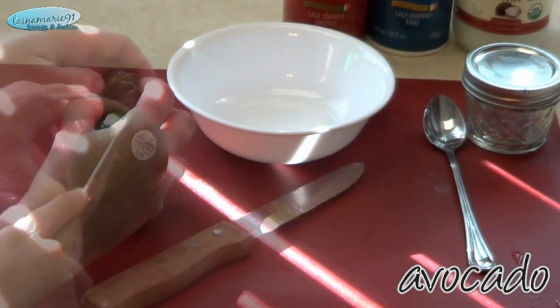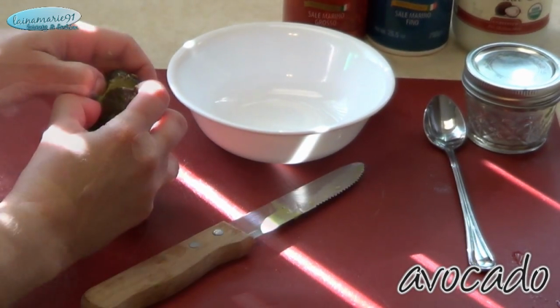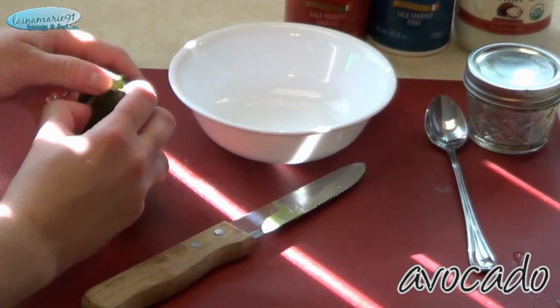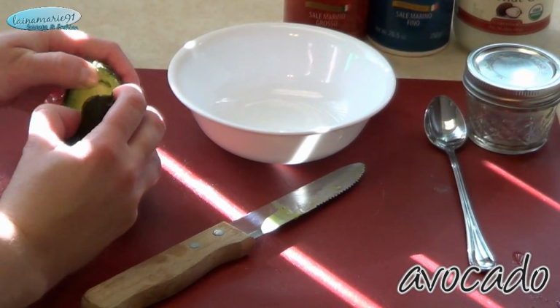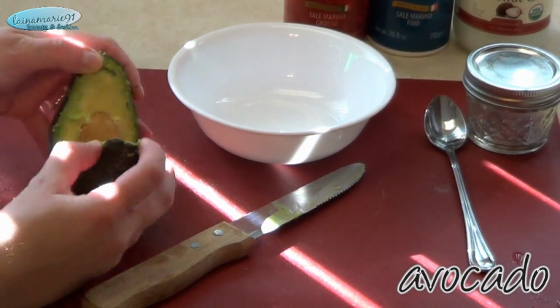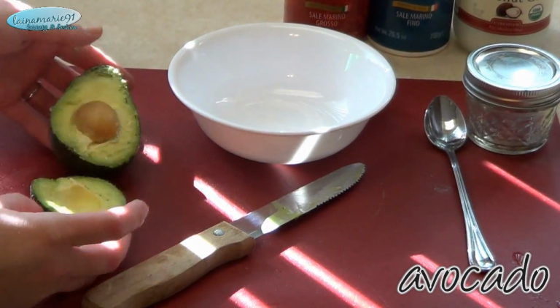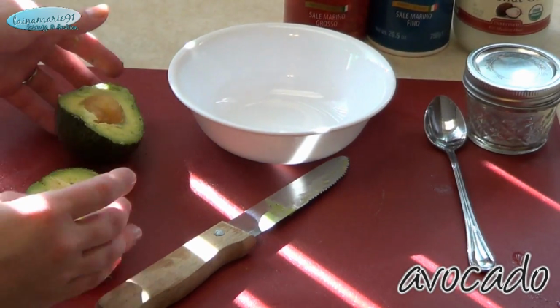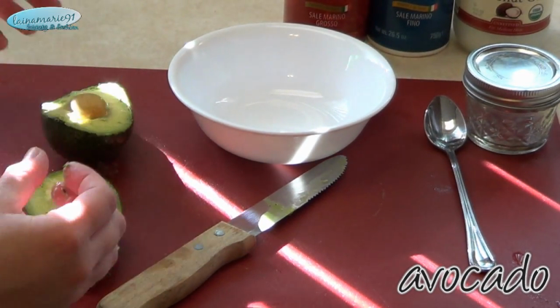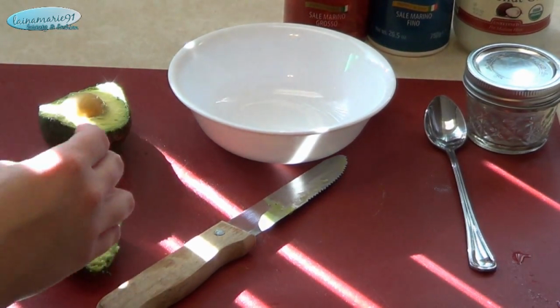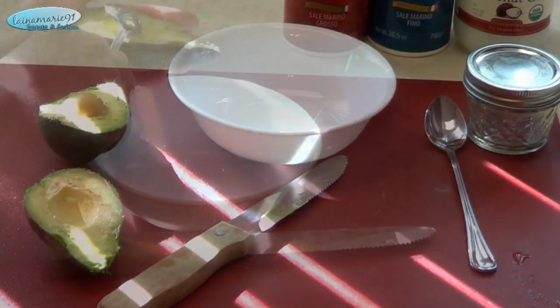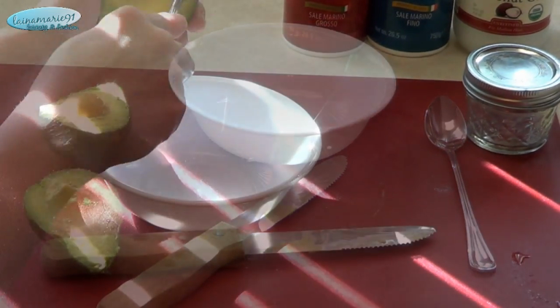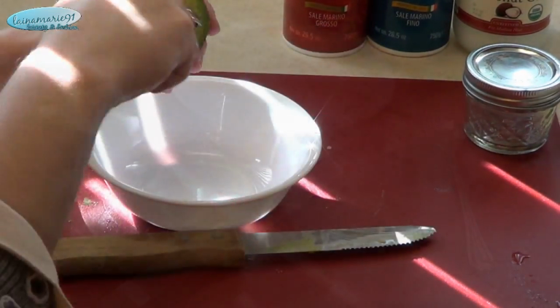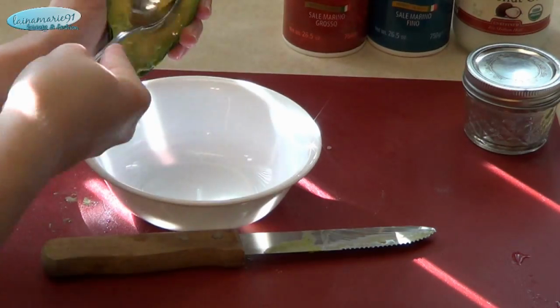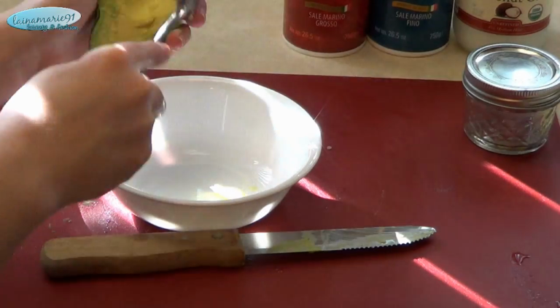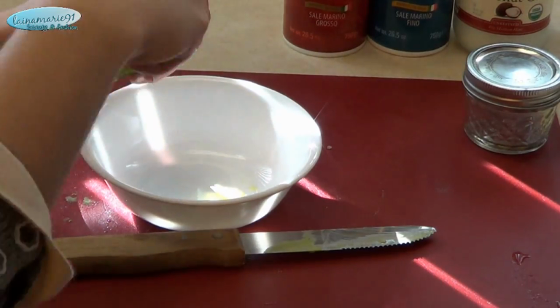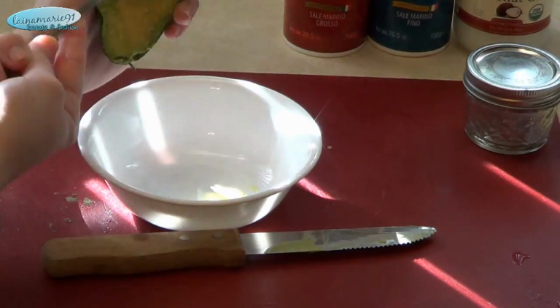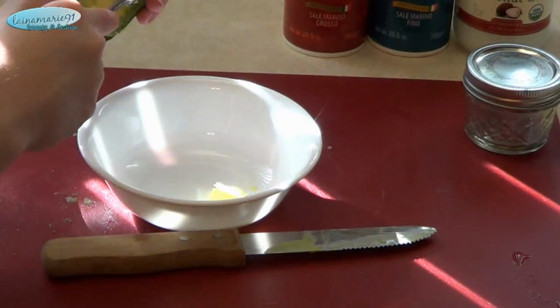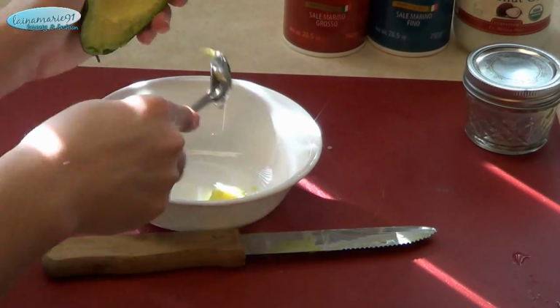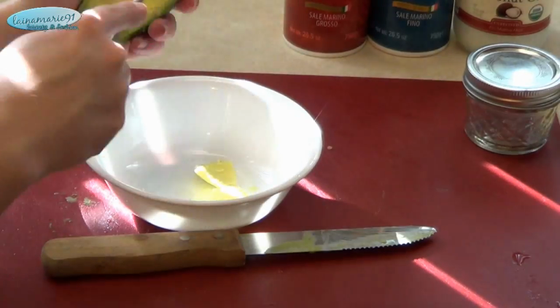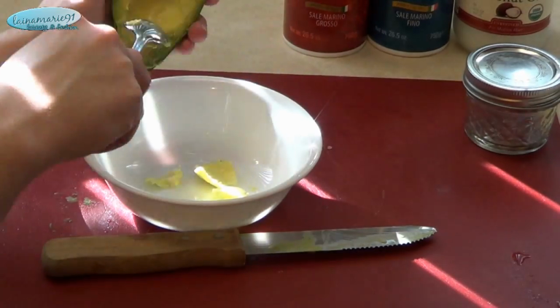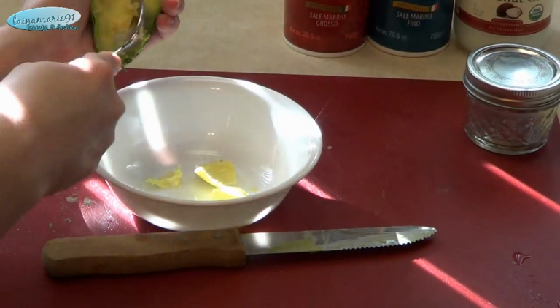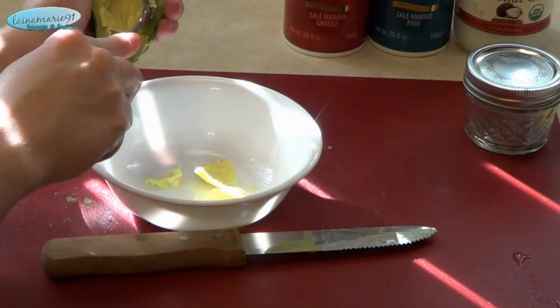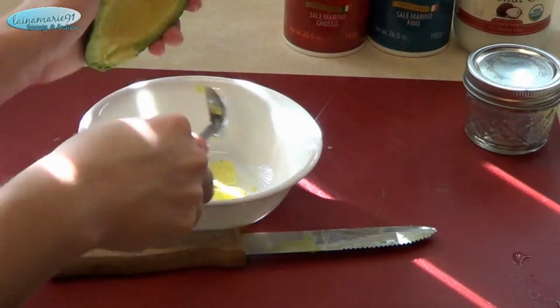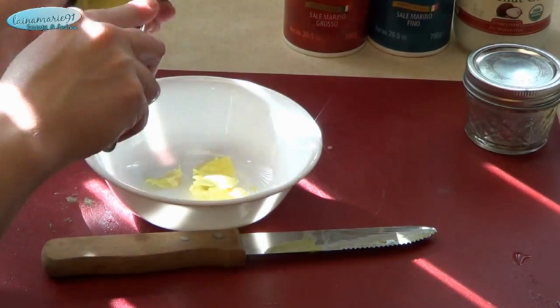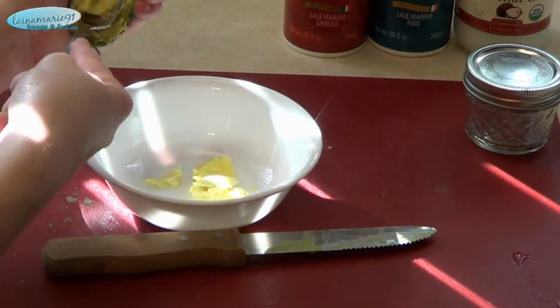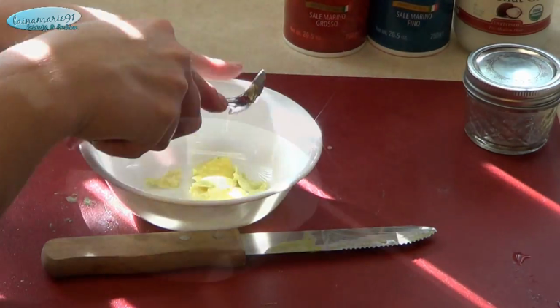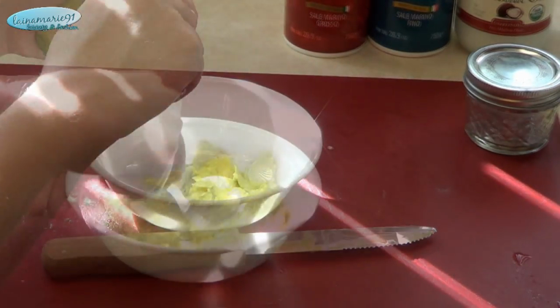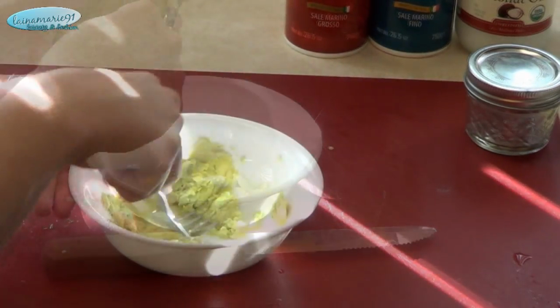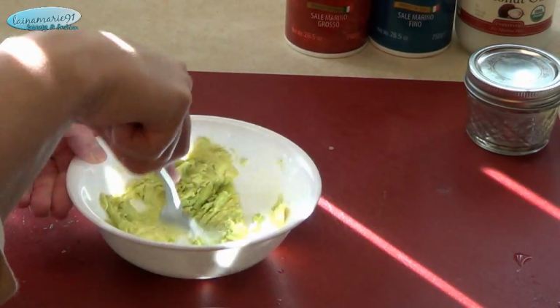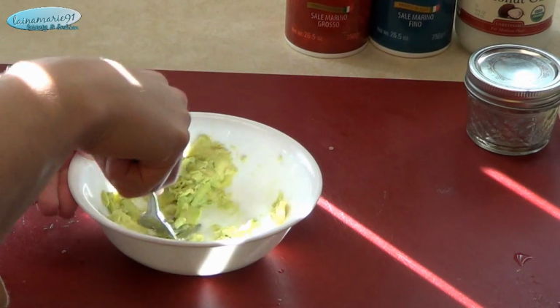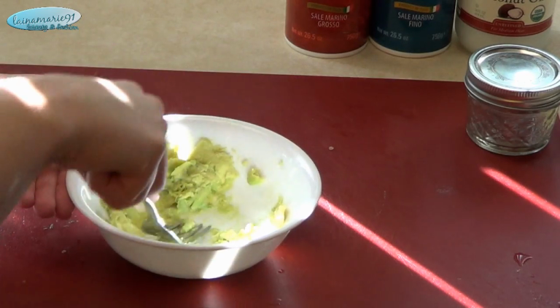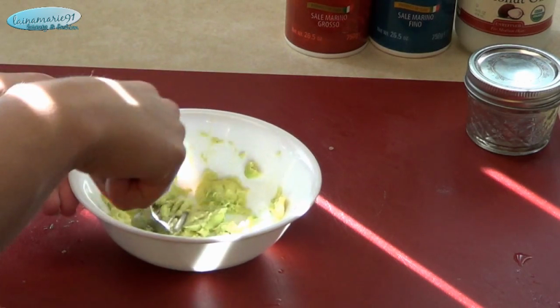For the avocado, you want to cut it in half and scoop out all of the insides on one half of it, and then just mash it up with a fork to get it nice and creamy.